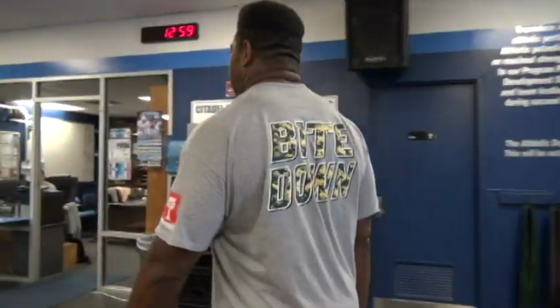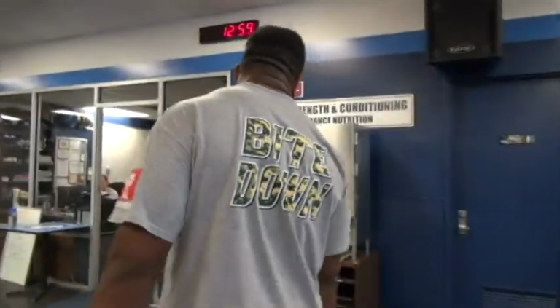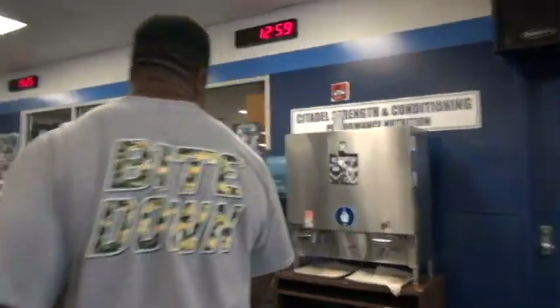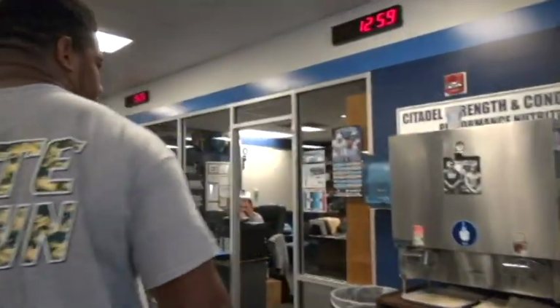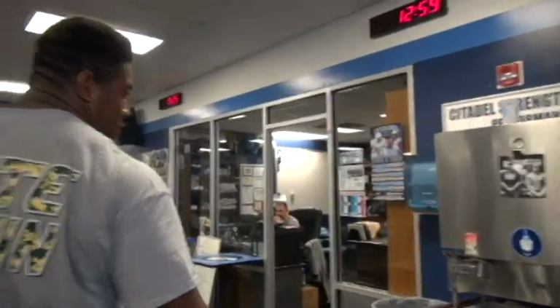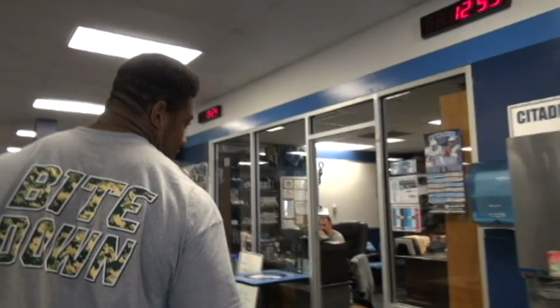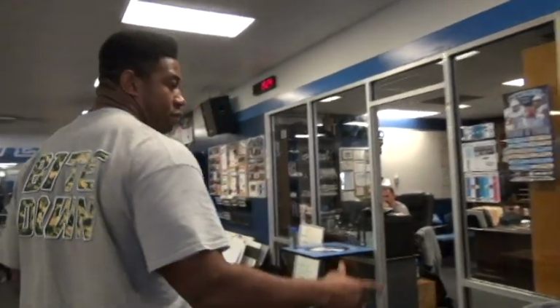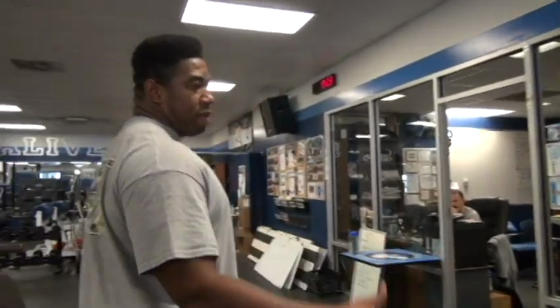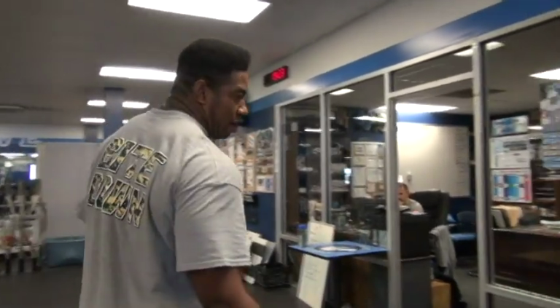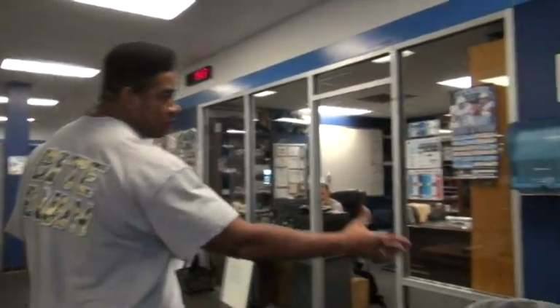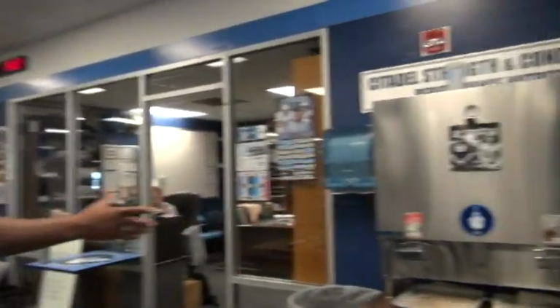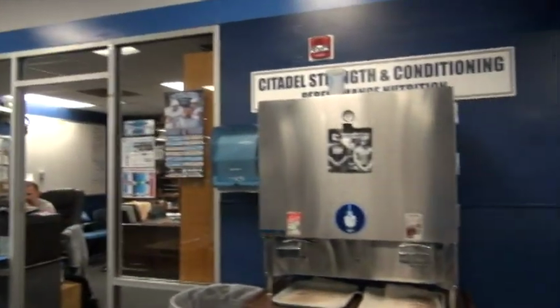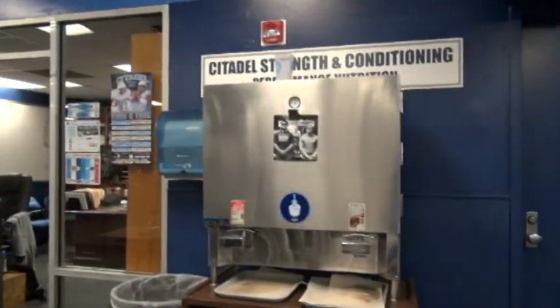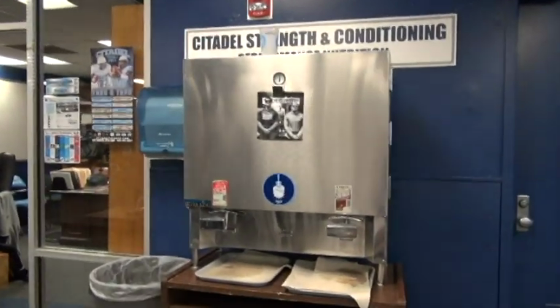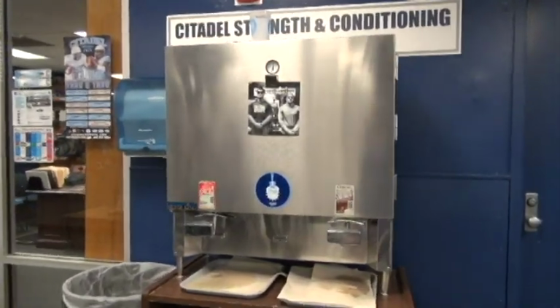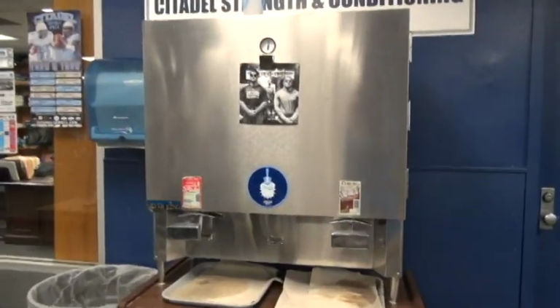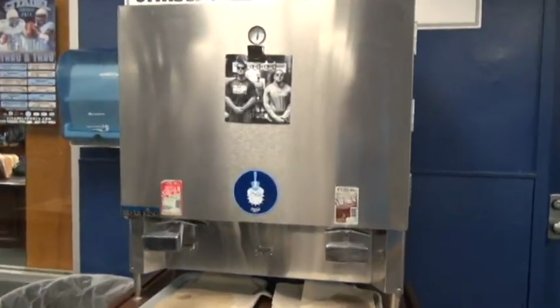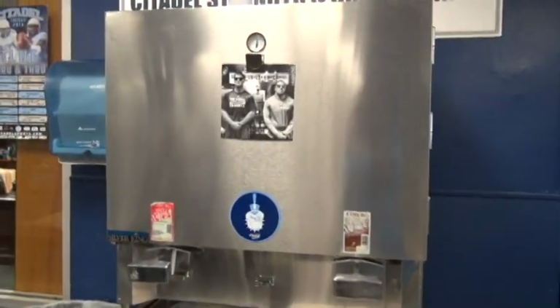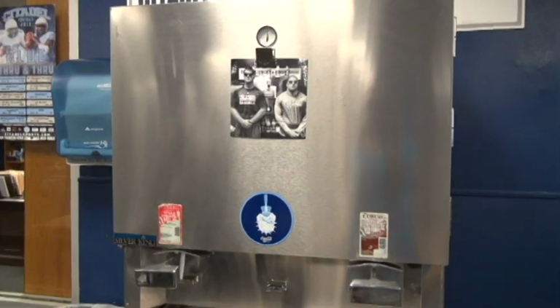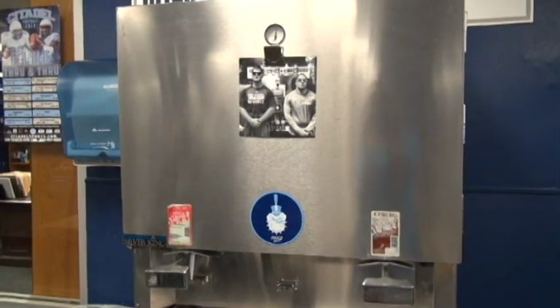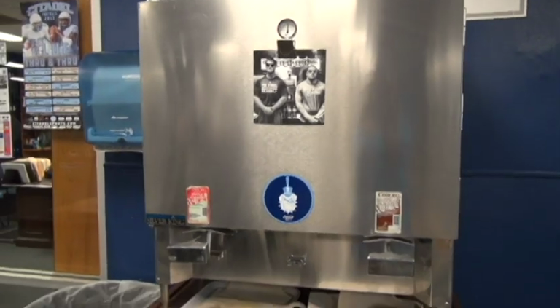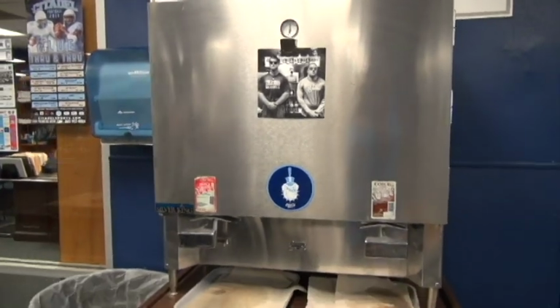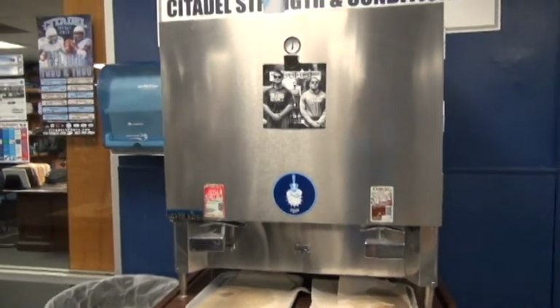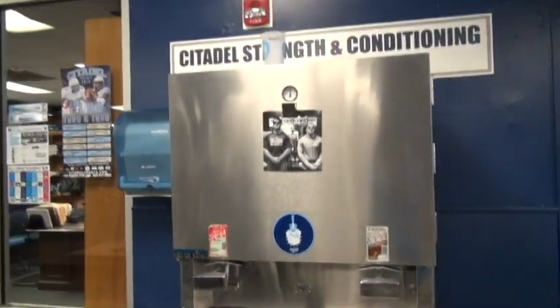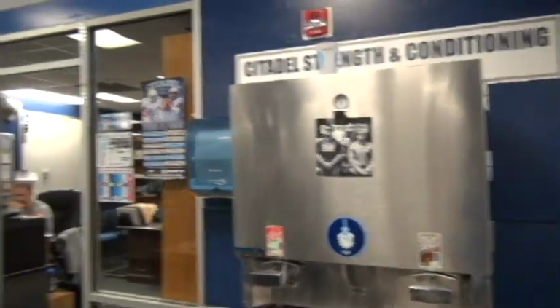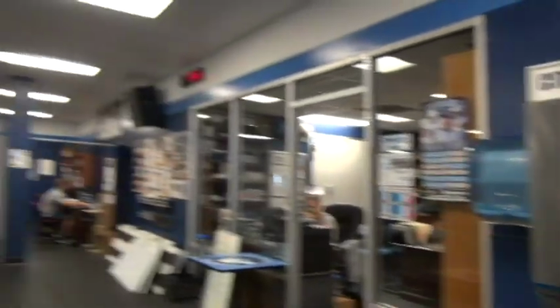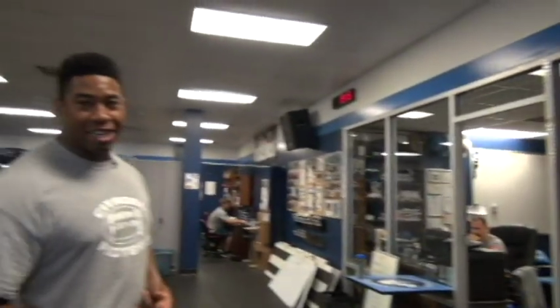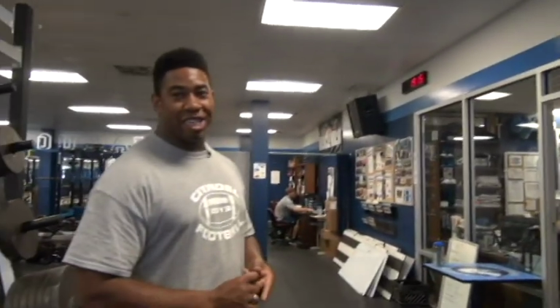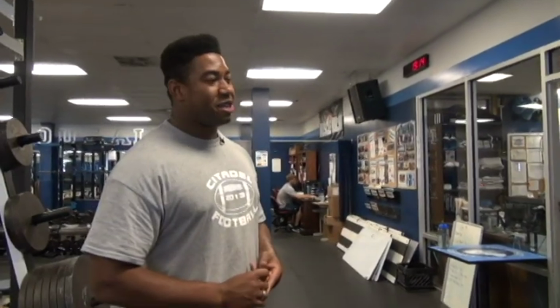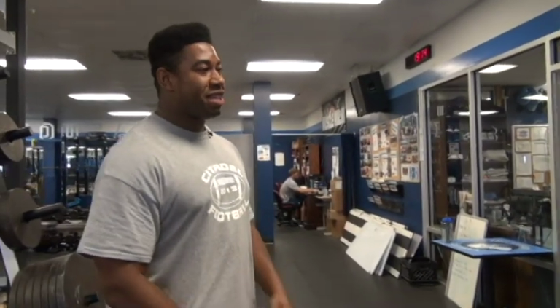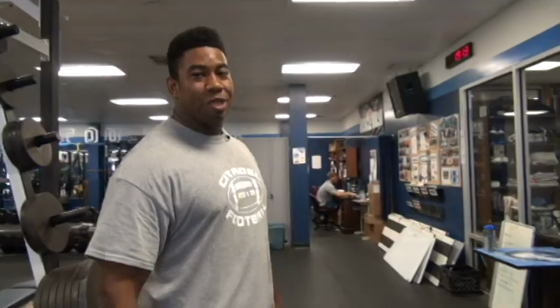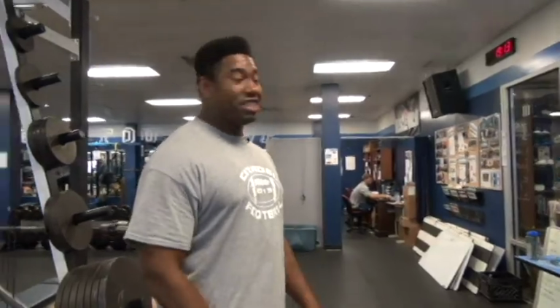One thing Coach D emphasizes is the importance of fueling your body, and they keep chocolate milk for us — especially for people that need to gain weight. They've got chocolate milk programs where guys have to come sign in for the chocolate milk and everything. It's pretty serious.